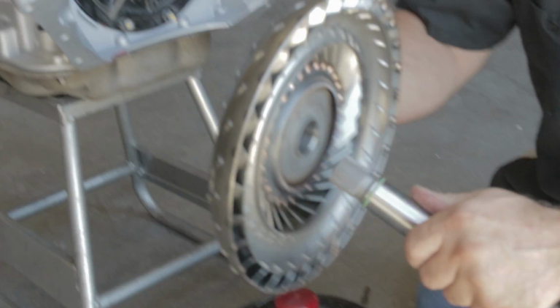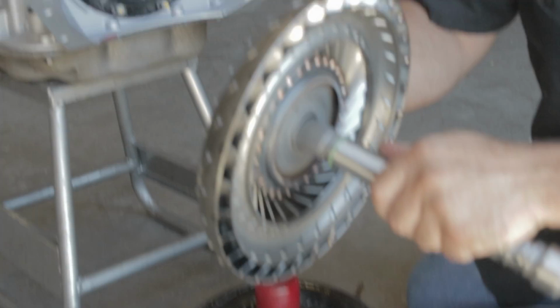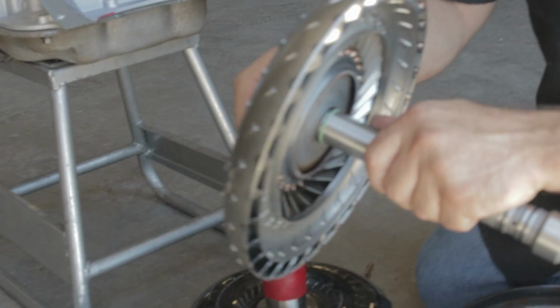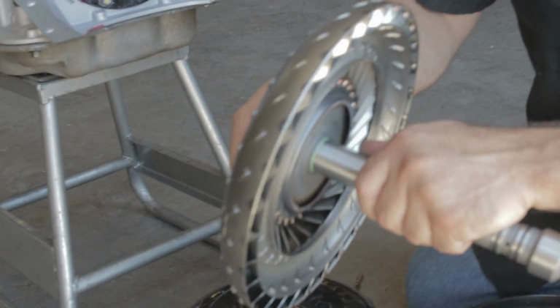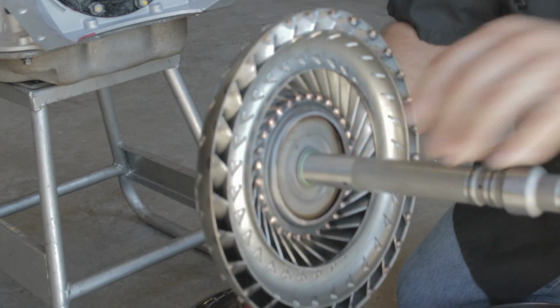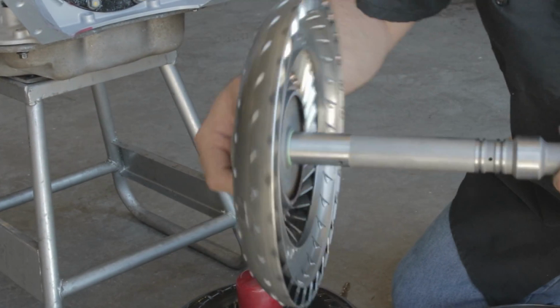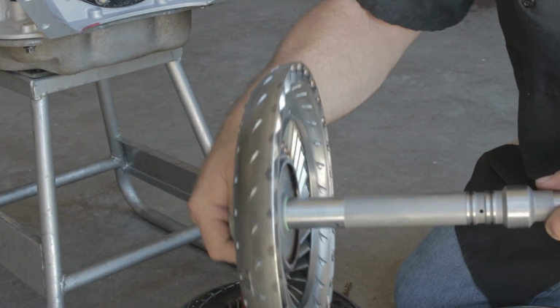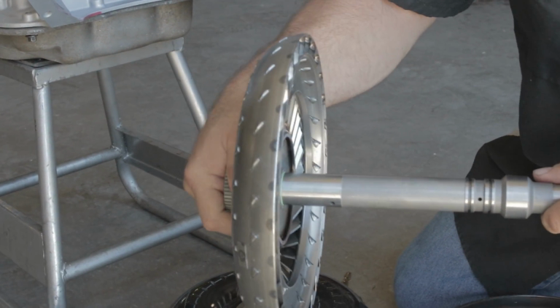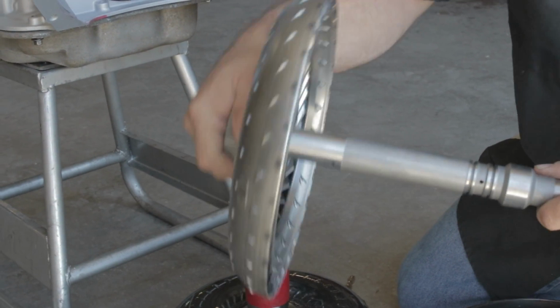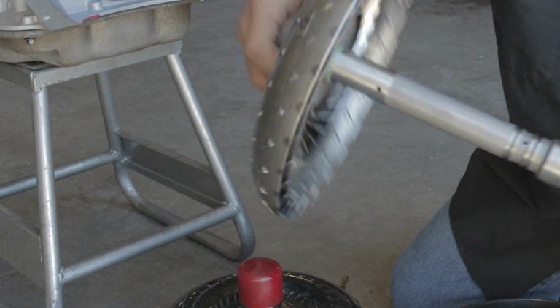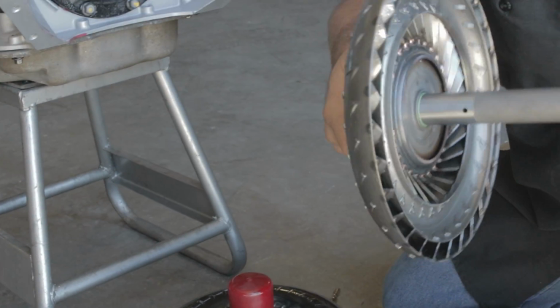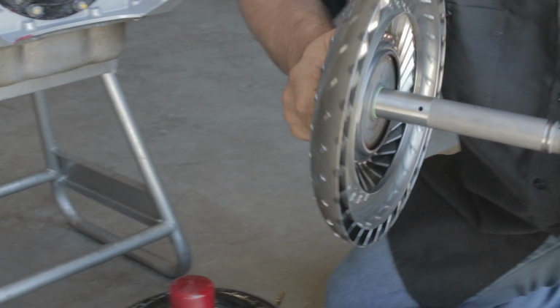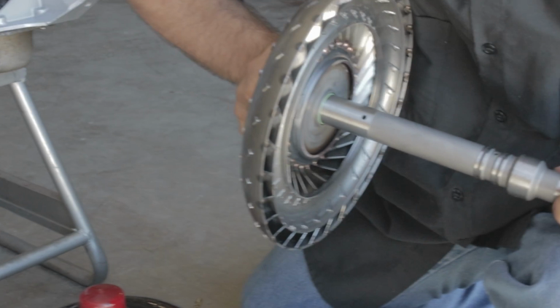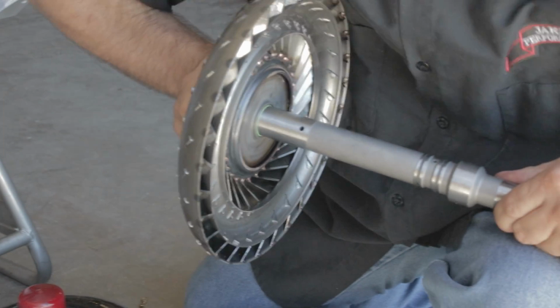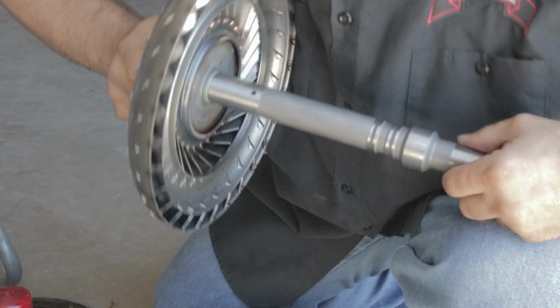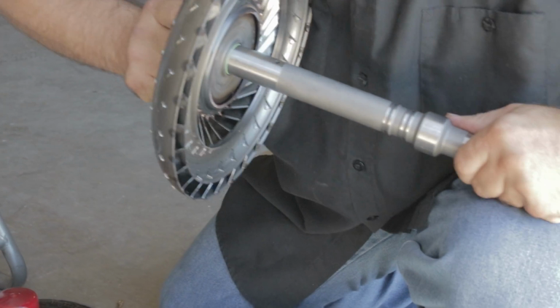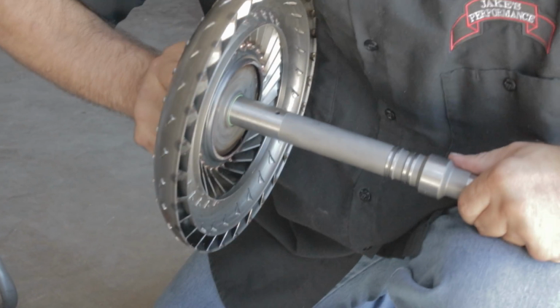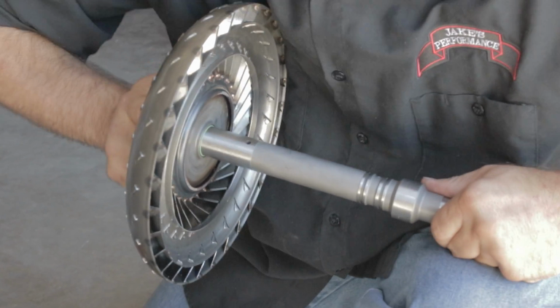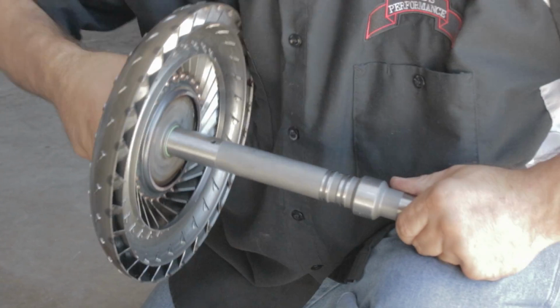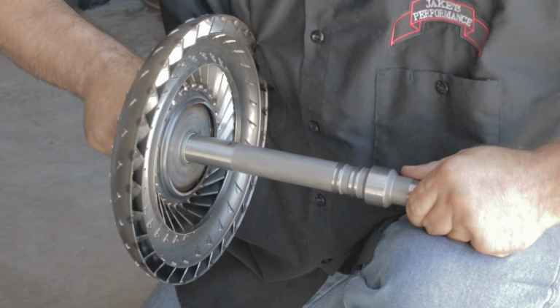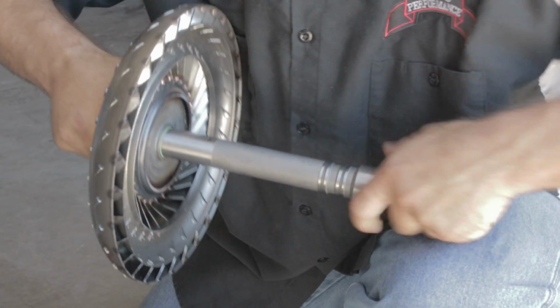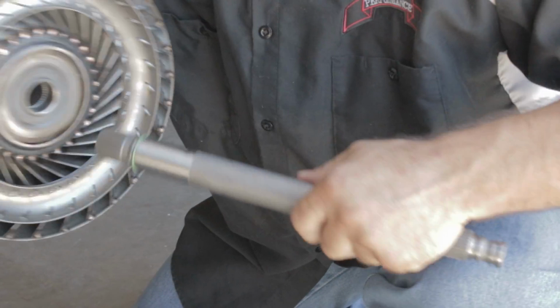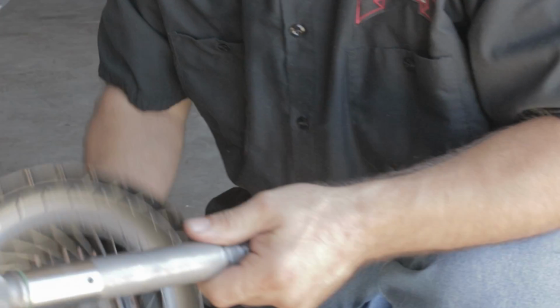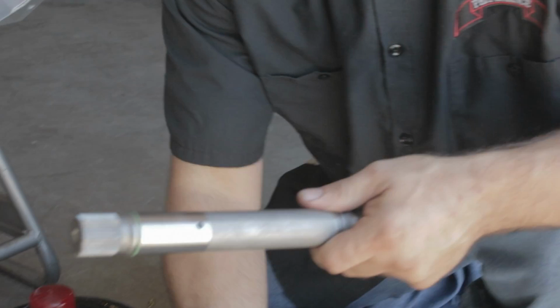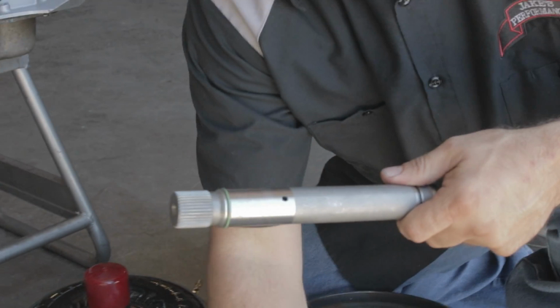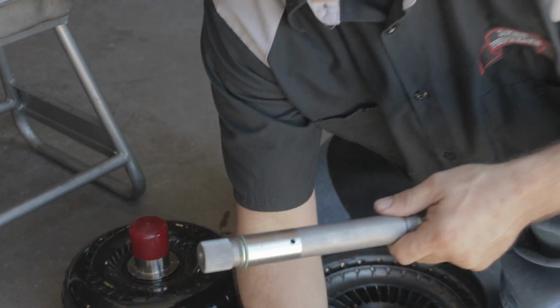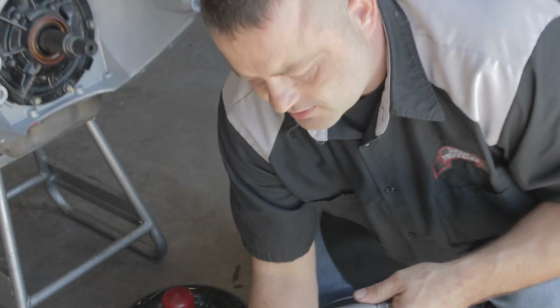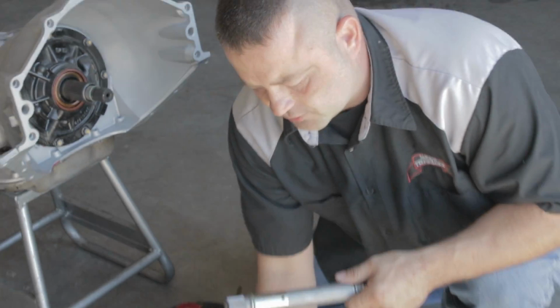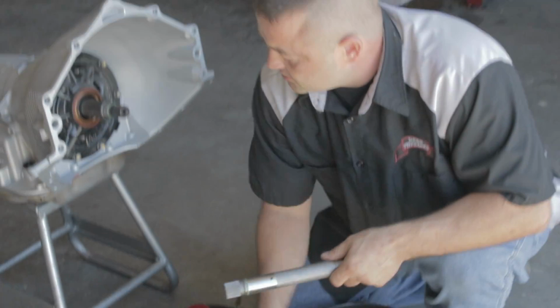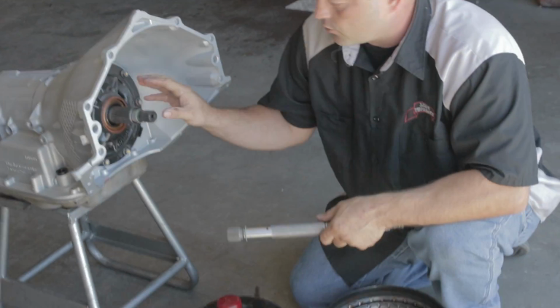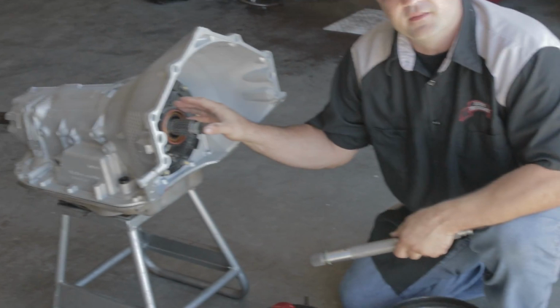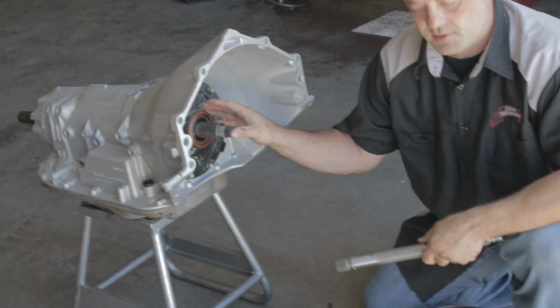So even though the splines may engage fine, actually getting the lock-up O-ring to engage can take quite a bit of force. You can see here I'm using quite a bit of force and it's not sliding on. That's what a lot of times causes difficulty installing the torque converter in the transmission.